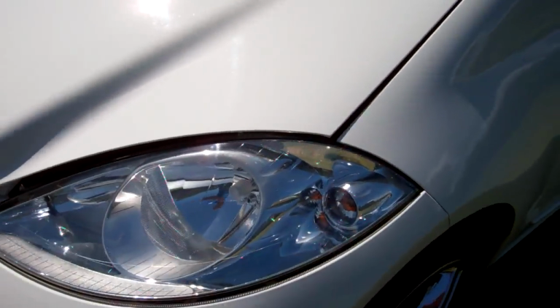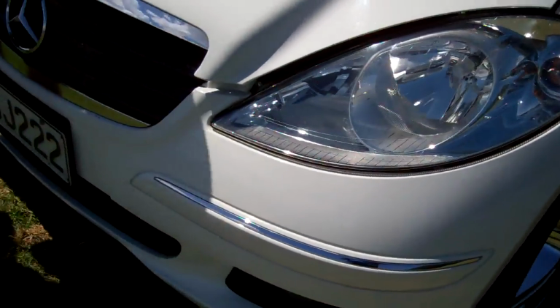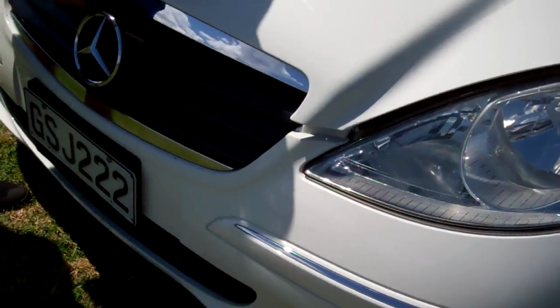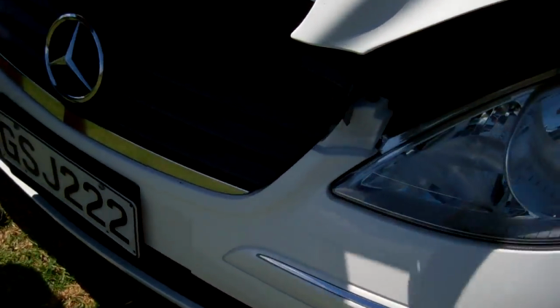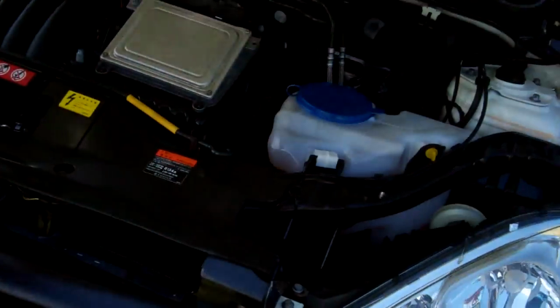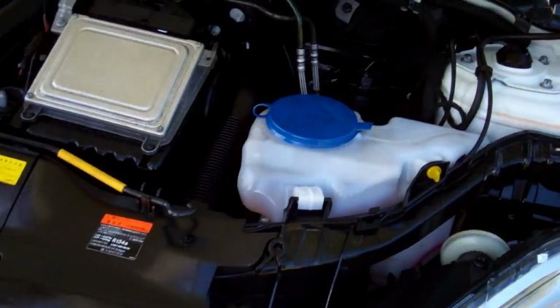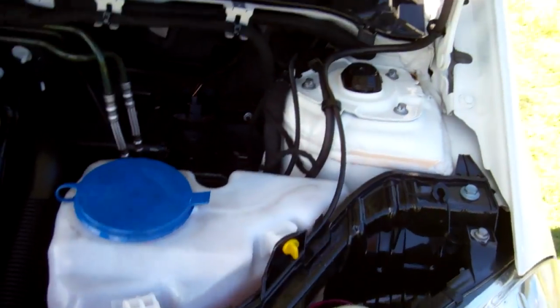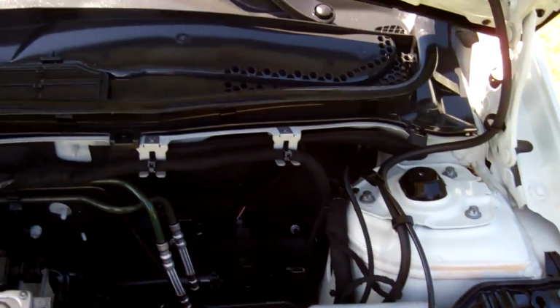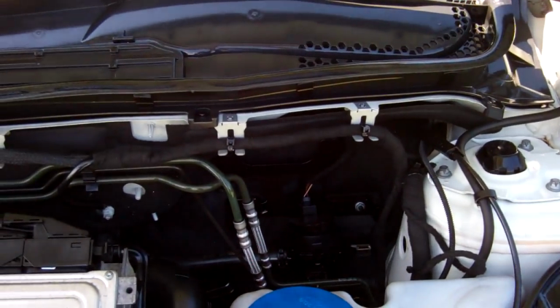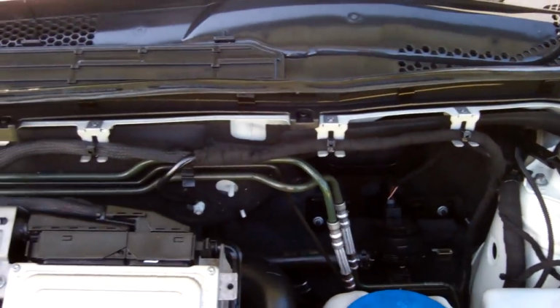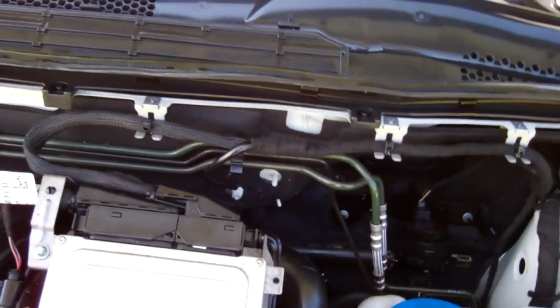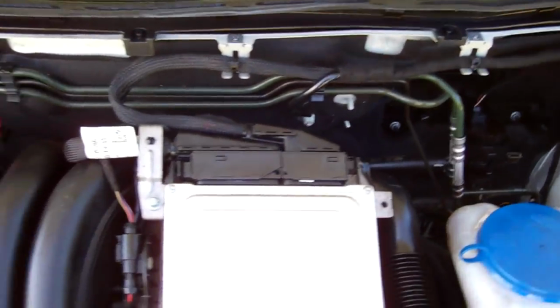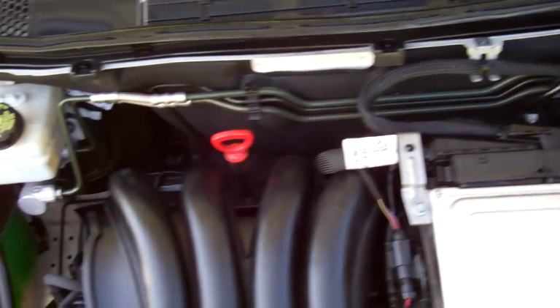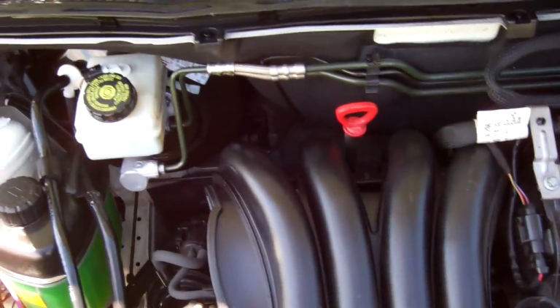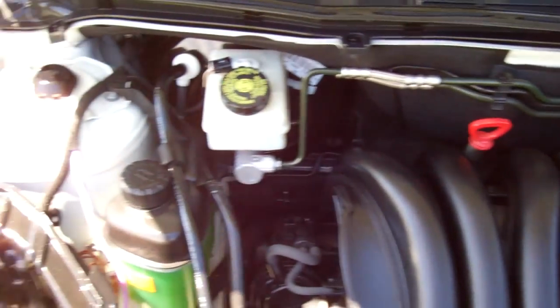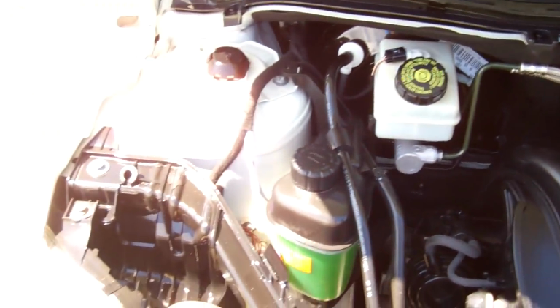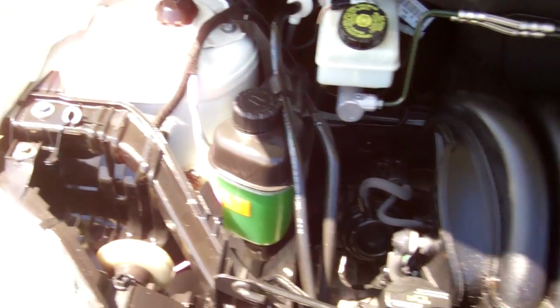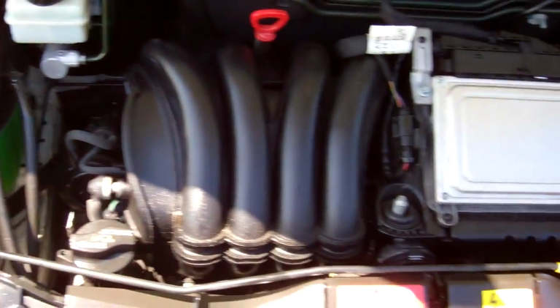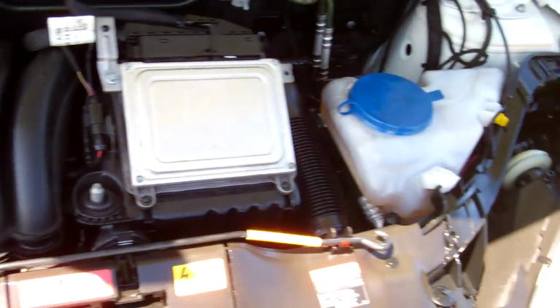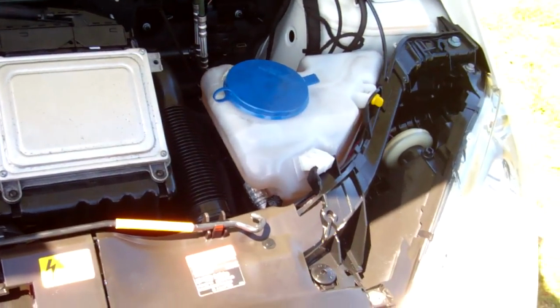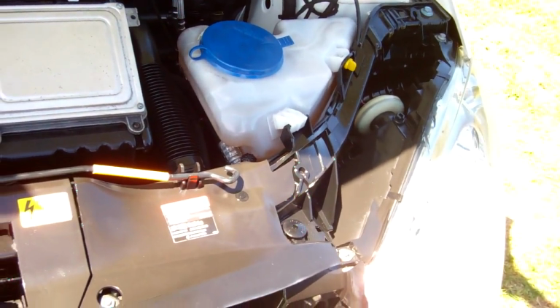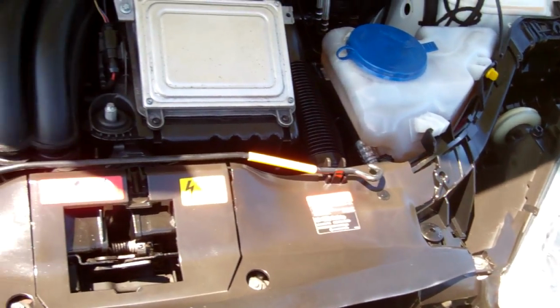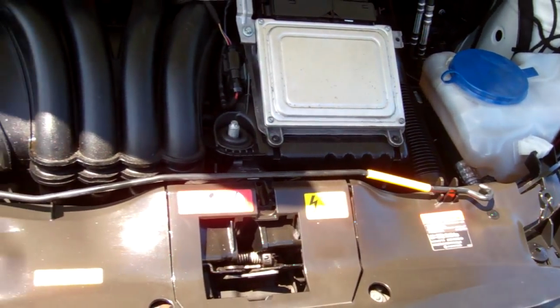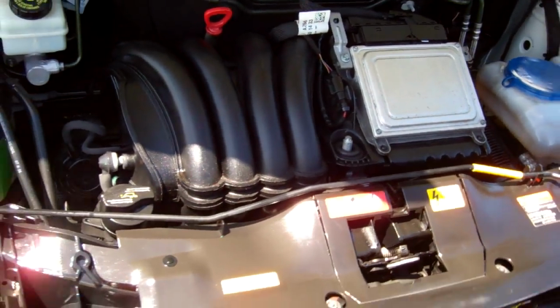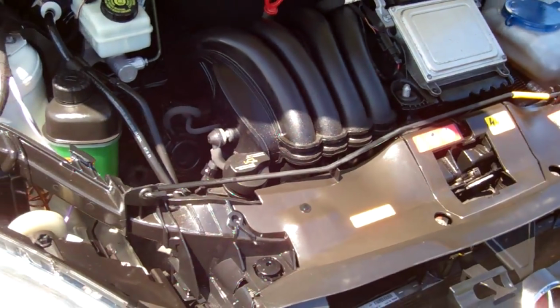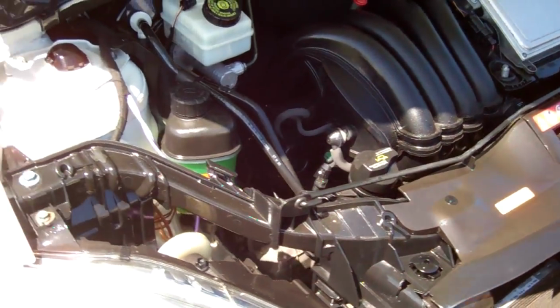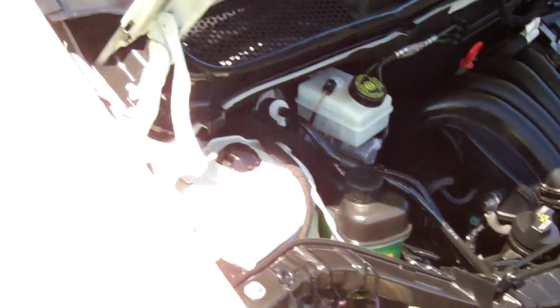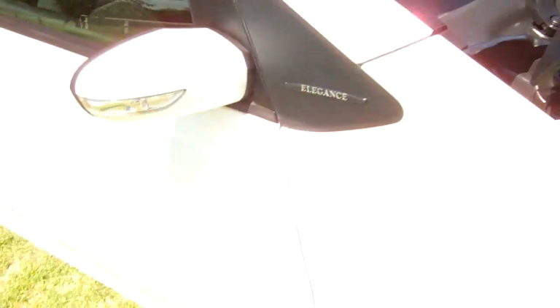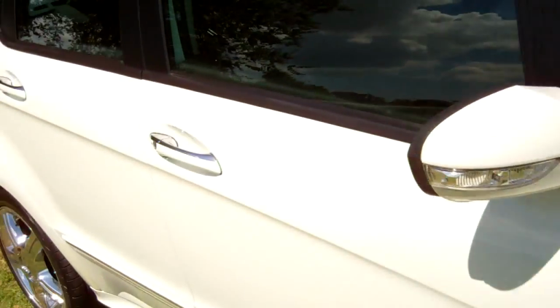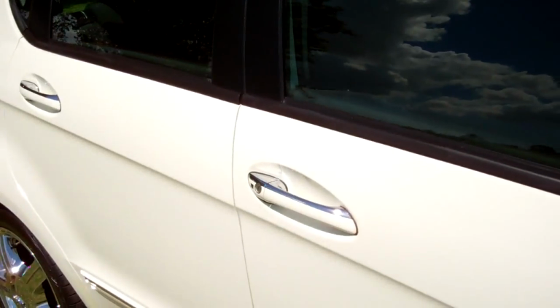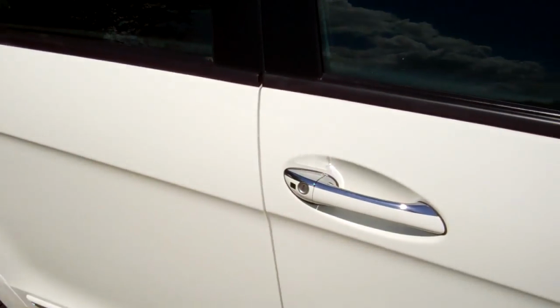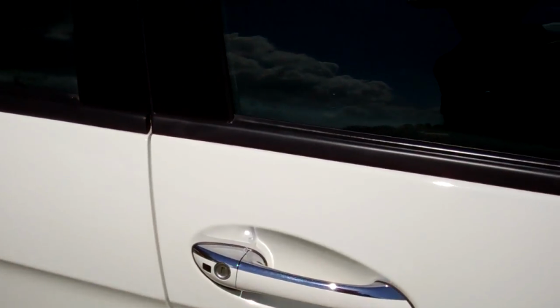I'll show you what's under the bonnet. Here we have your 1.7 litre Mercedes-Benz engine. All looks as it should in here. Cheap and economical to run. Pretty sure they're chain-driven — most Mercedes-Benz engines are.